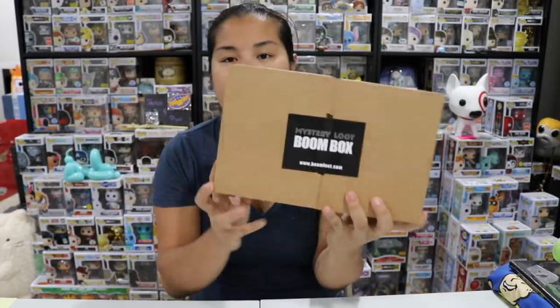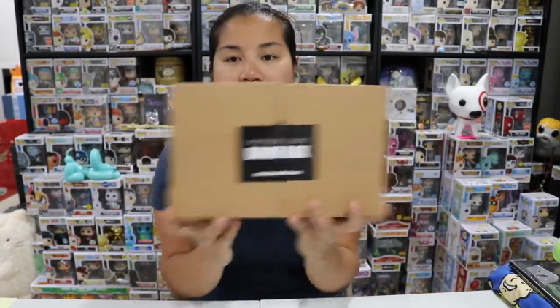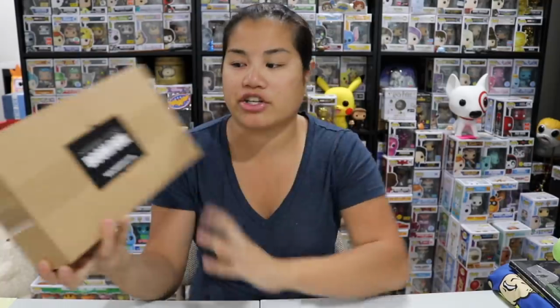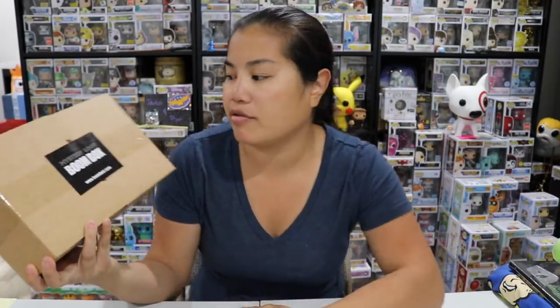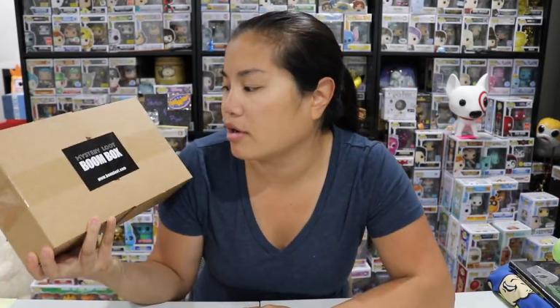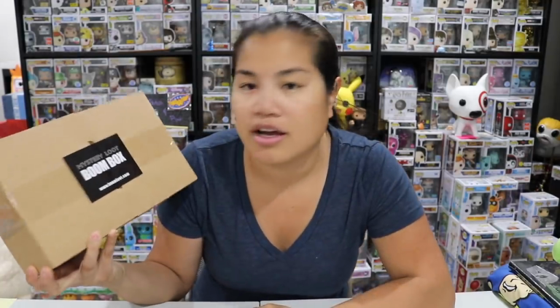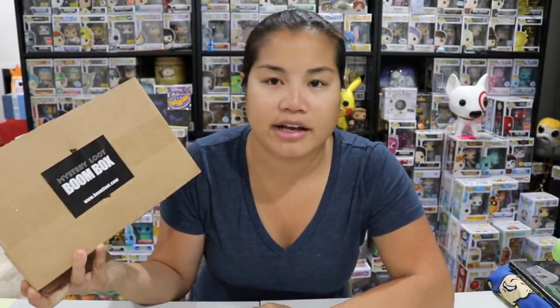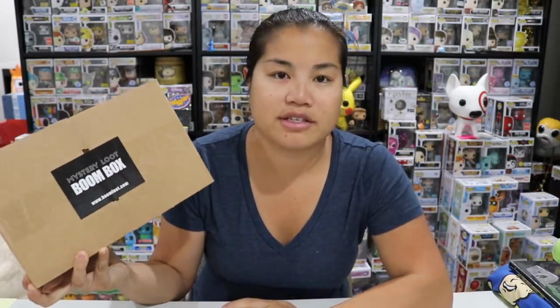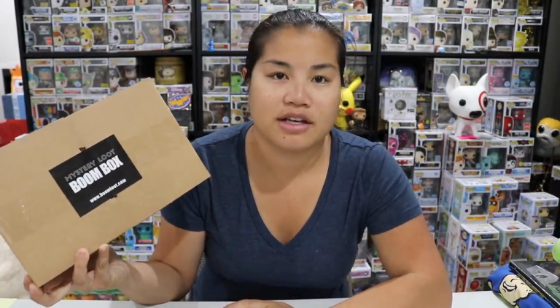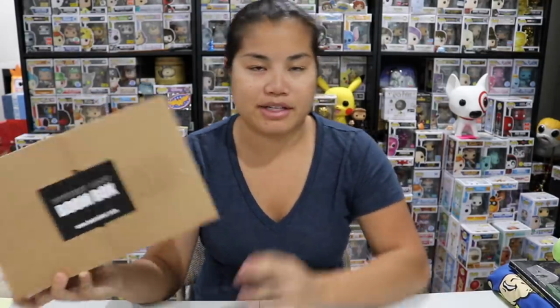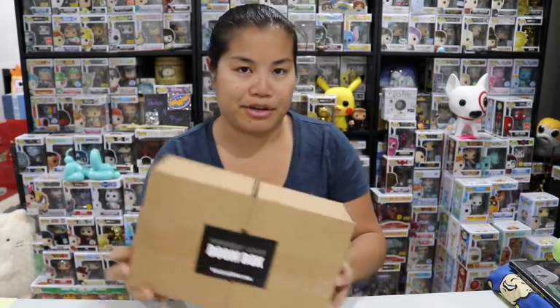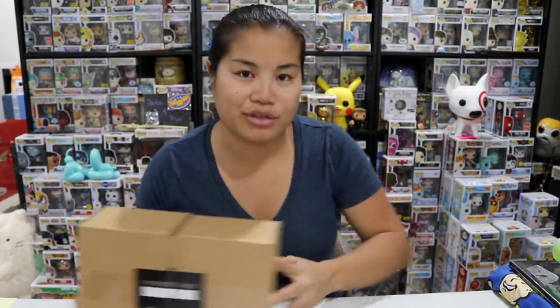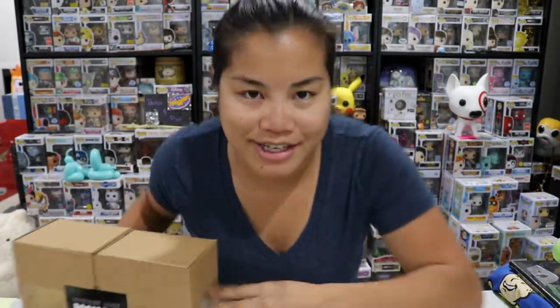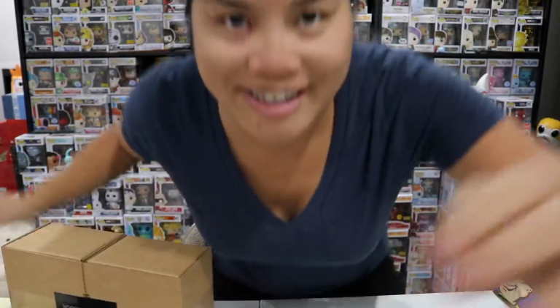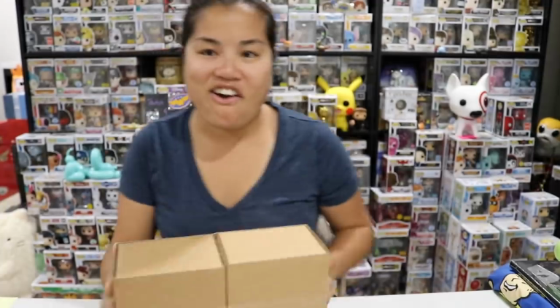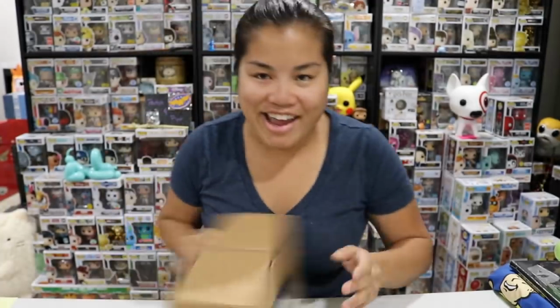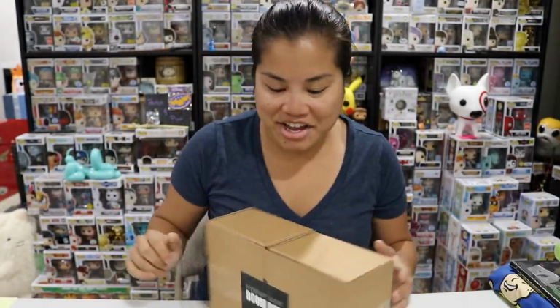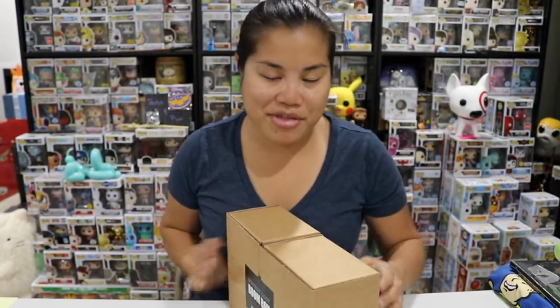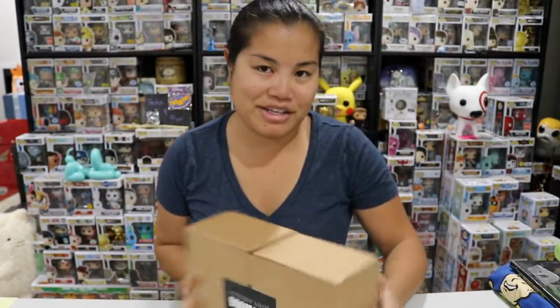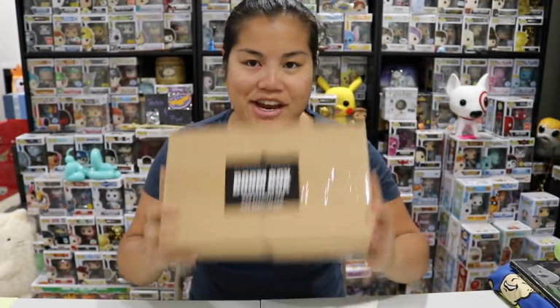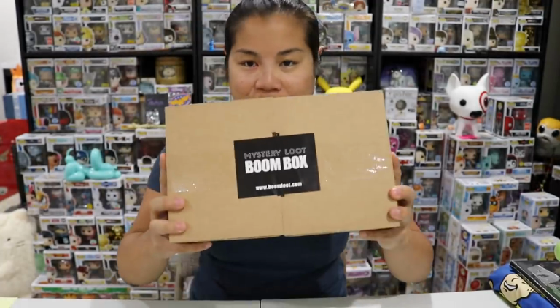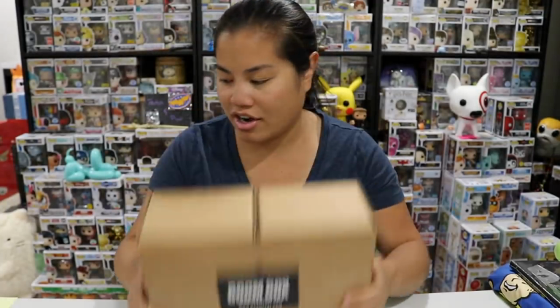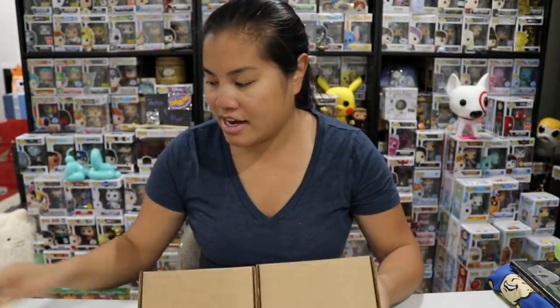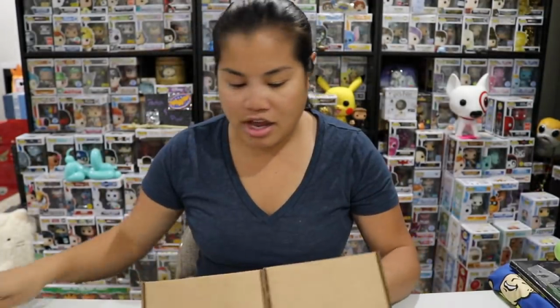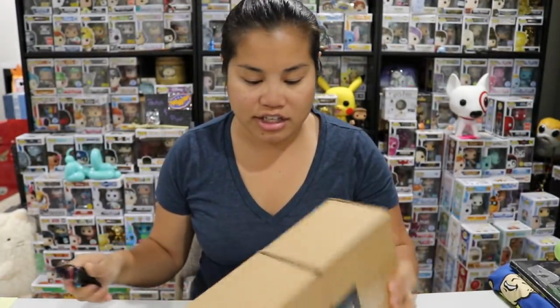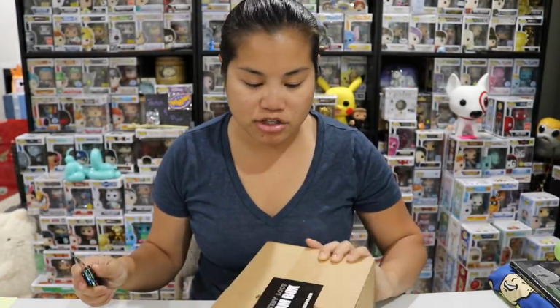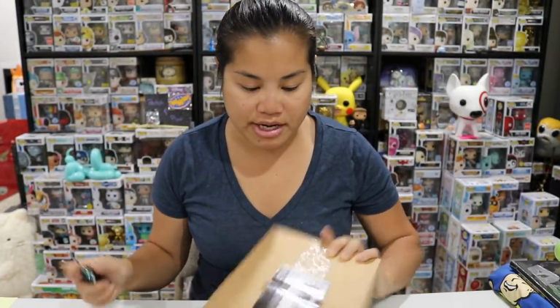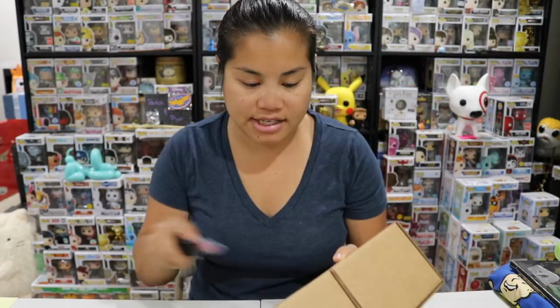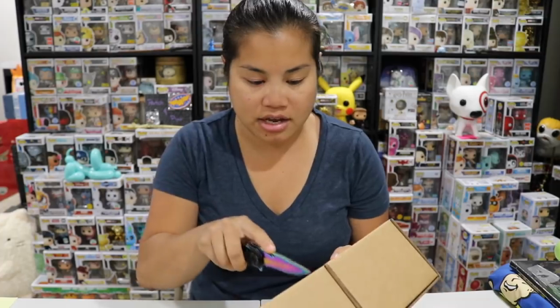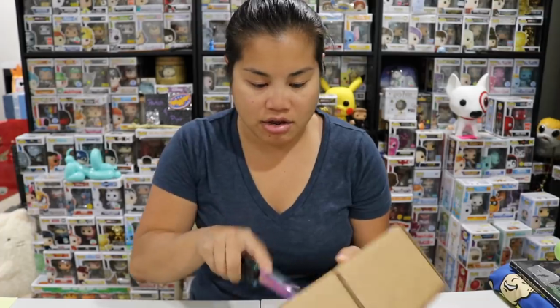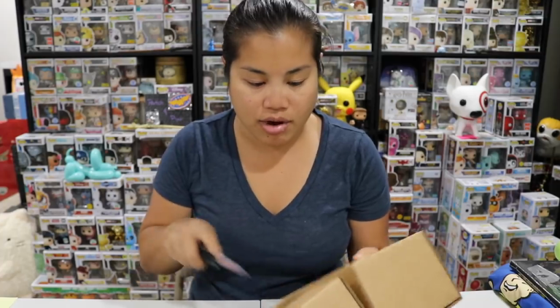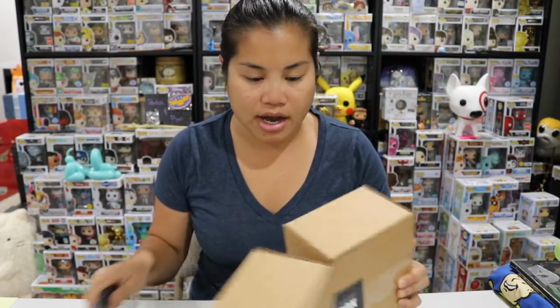I should take a picture actually before I cut this. I'm going to take a picture — hold on one second. Okay, got my thumbnail taken care of. Let's go ahead and crack this box open and see what we got.